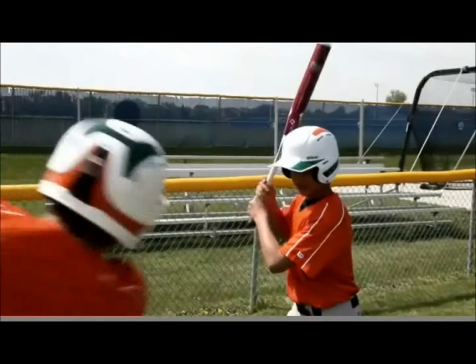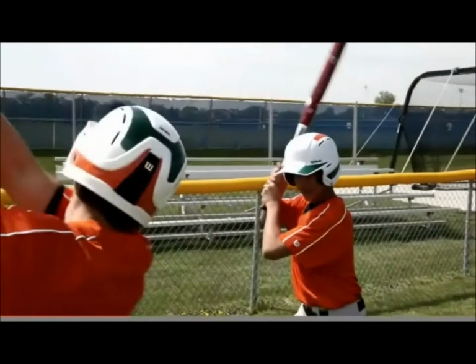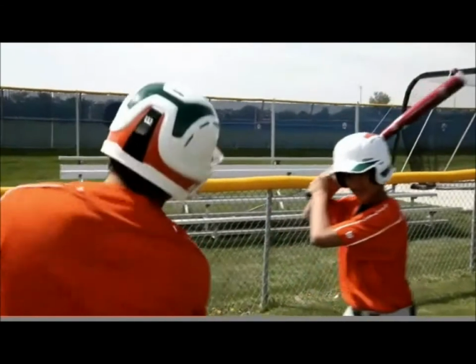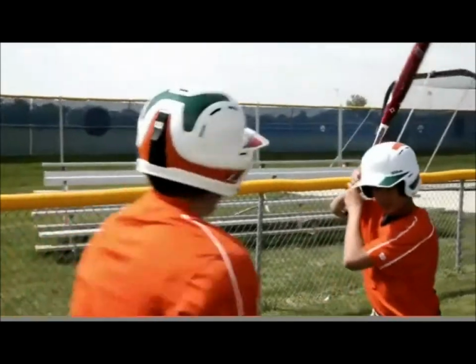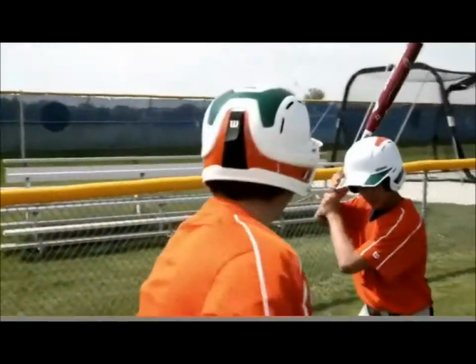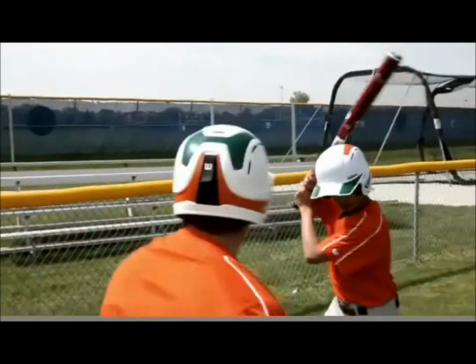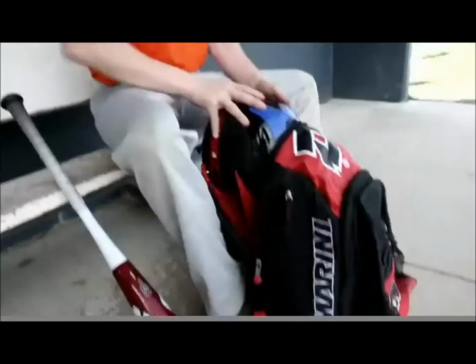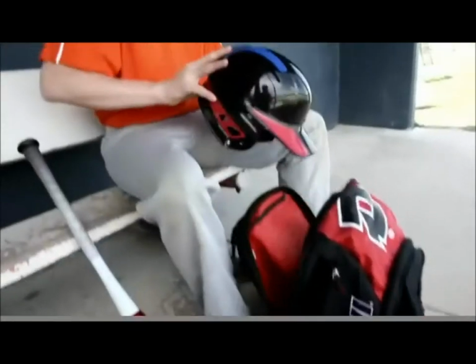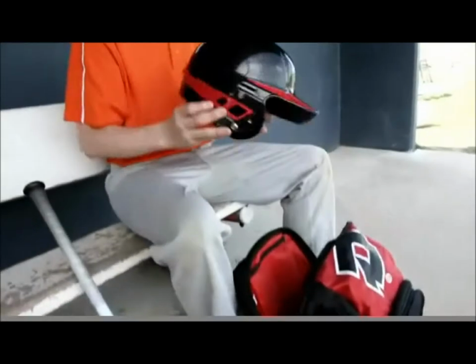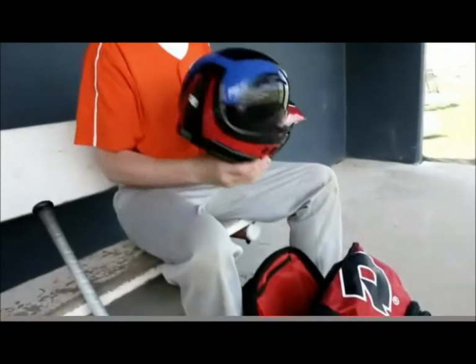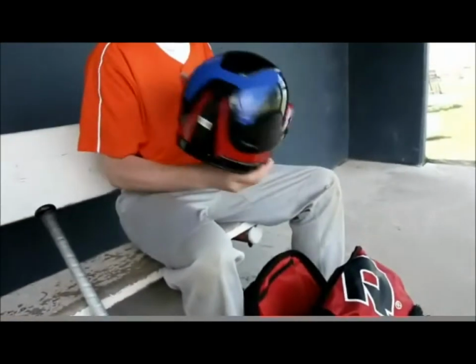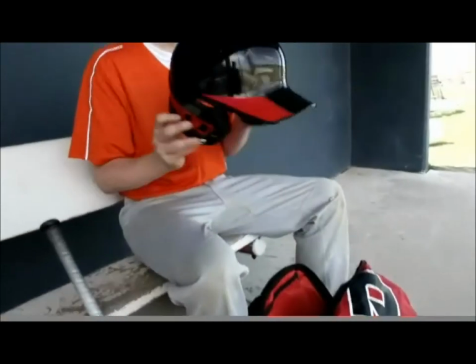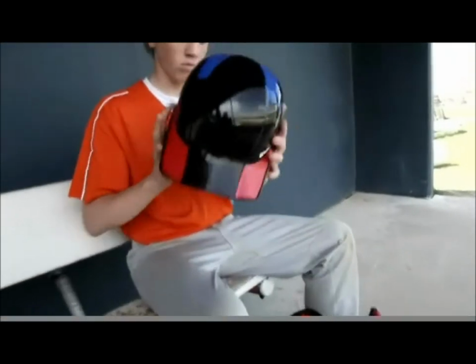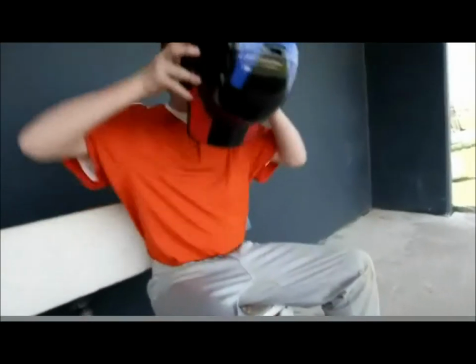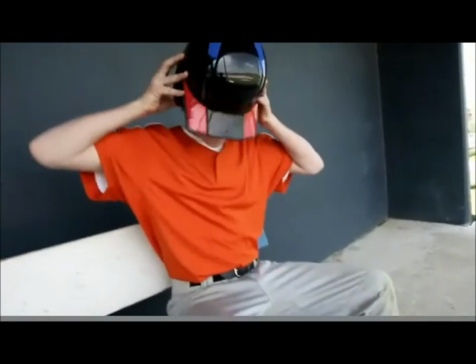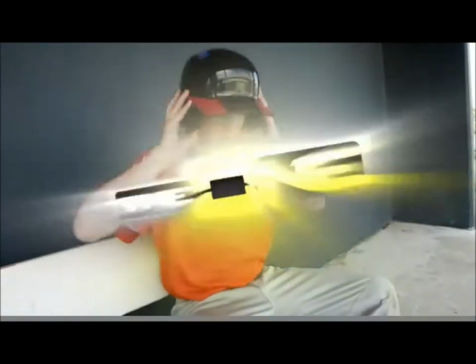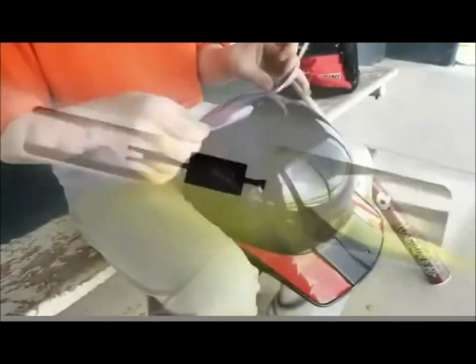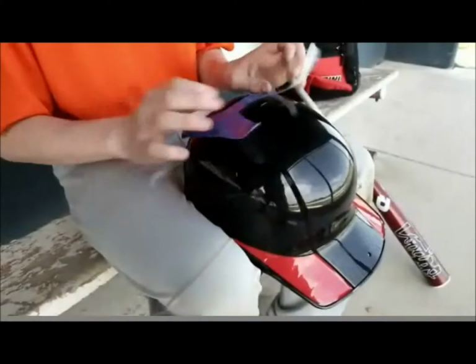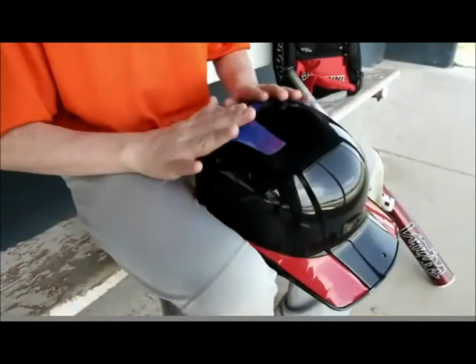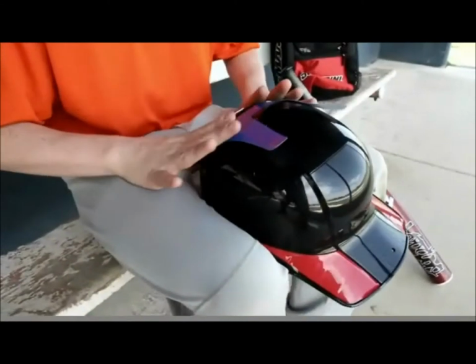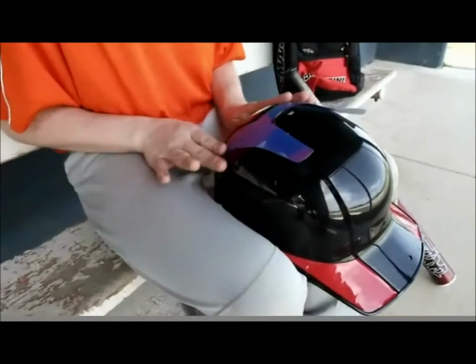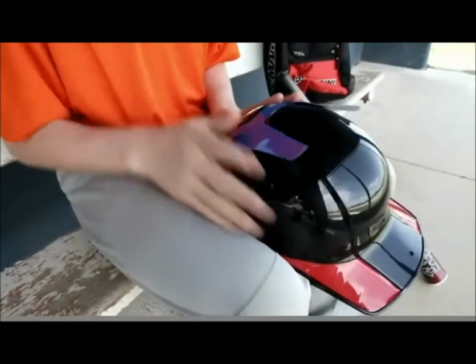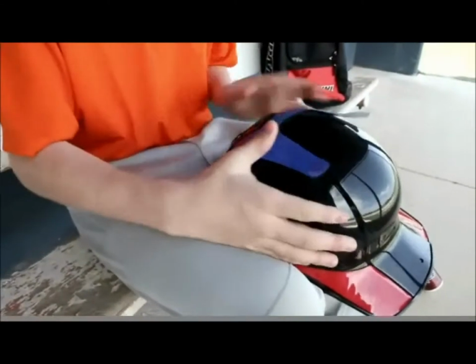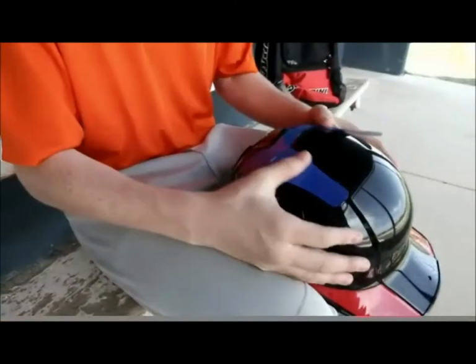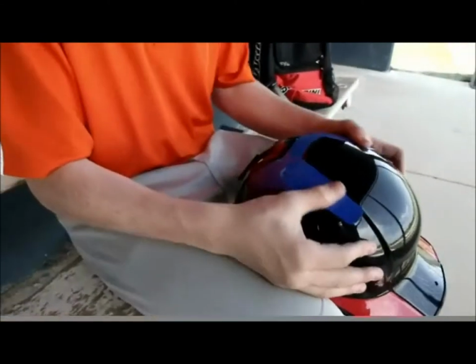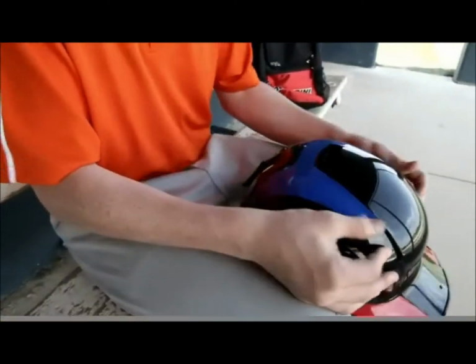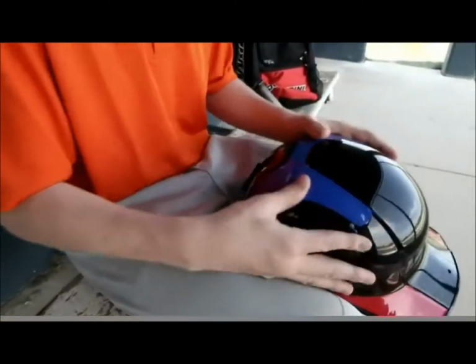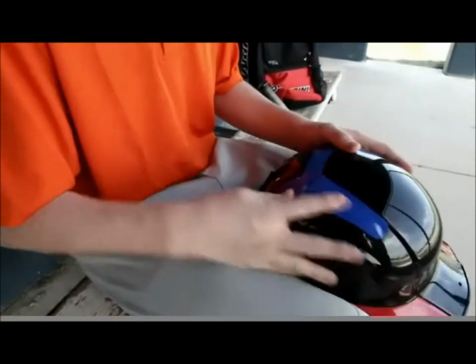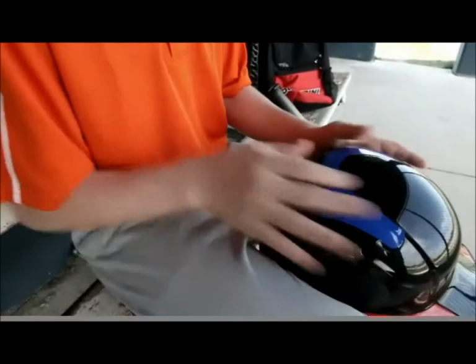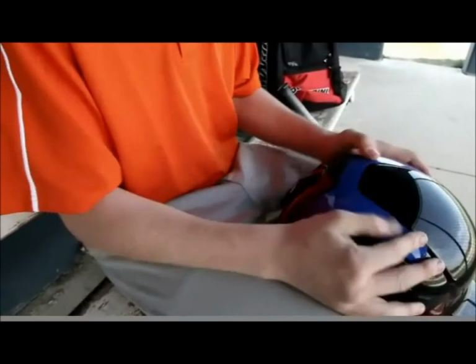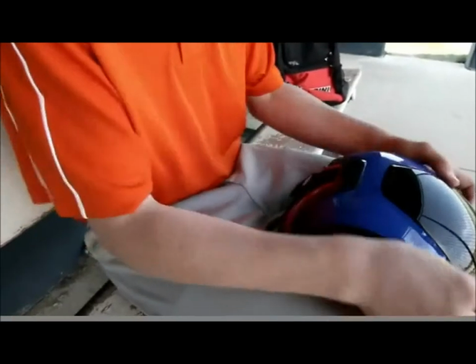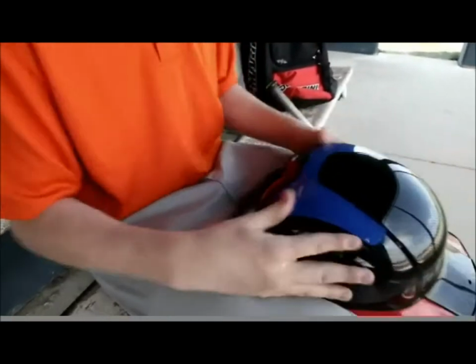Choose your colors to show your team spirit, or mix and match so your helmet looks like nothing else on the field. These decals are durable and easy to use, with a special adhesive designed to be applied and reapplied over and over again.